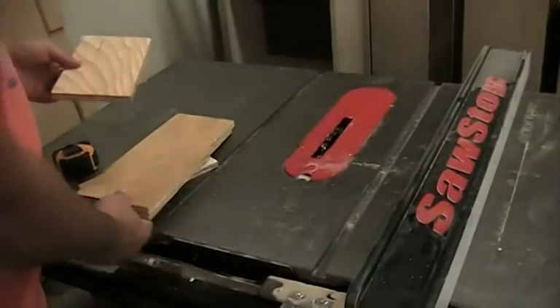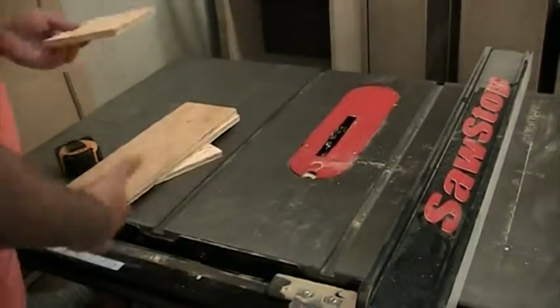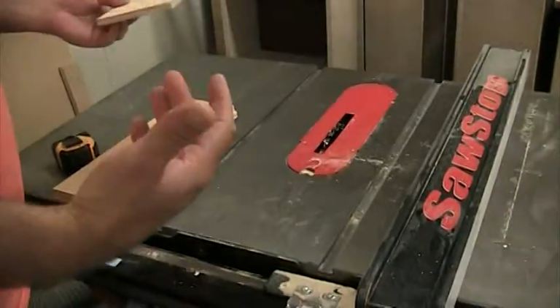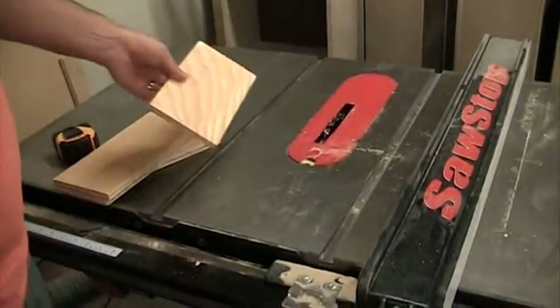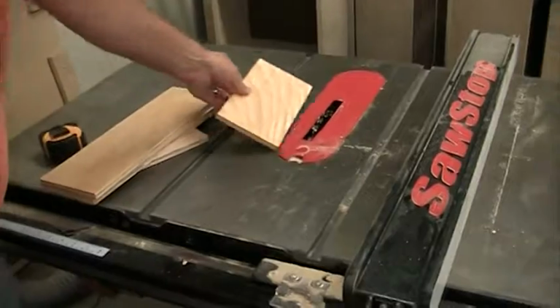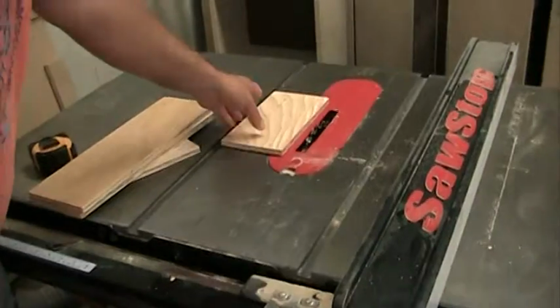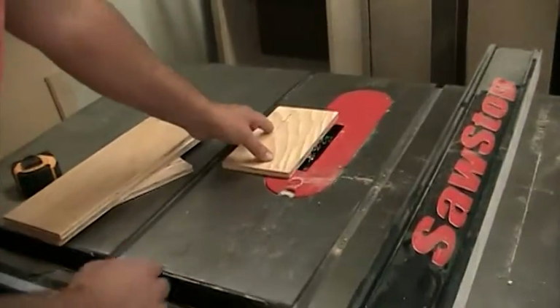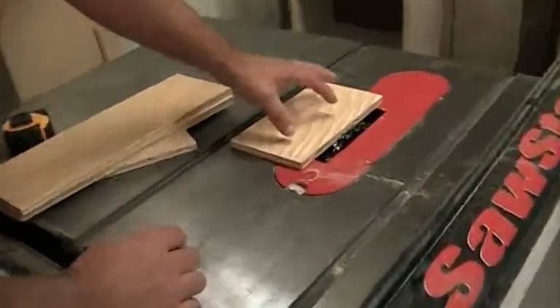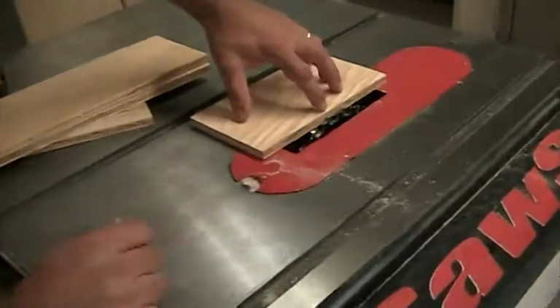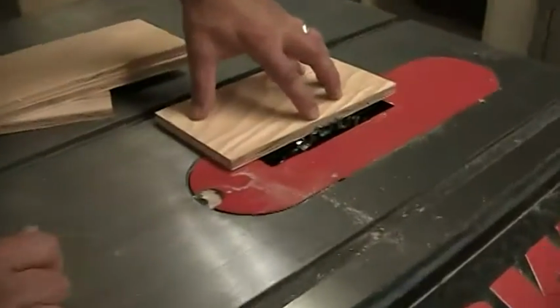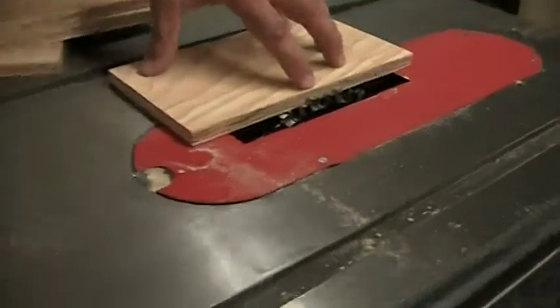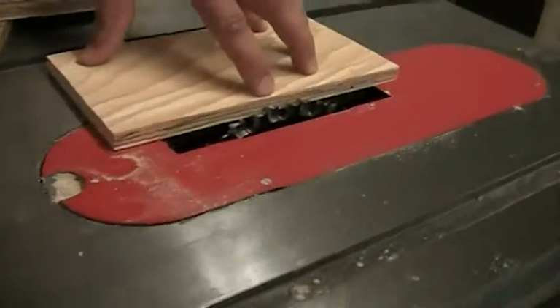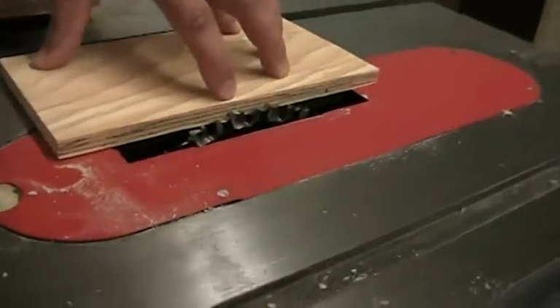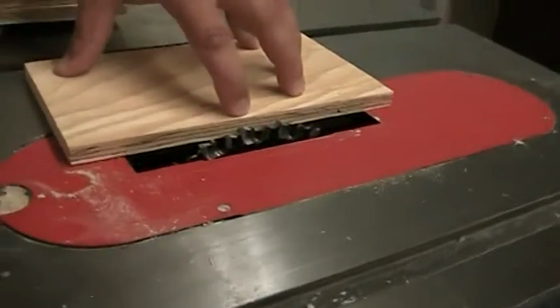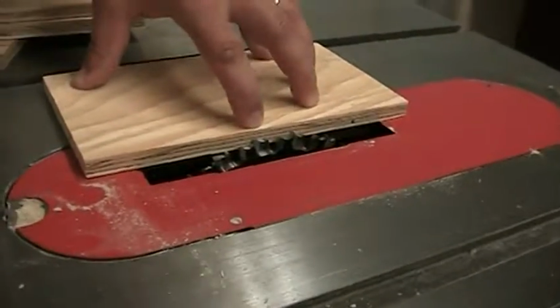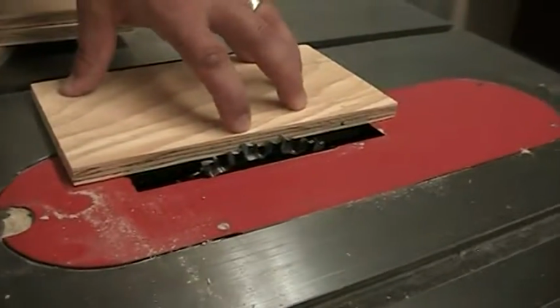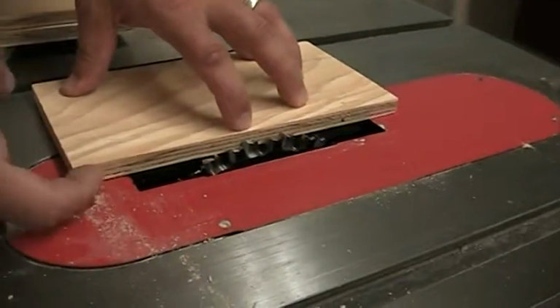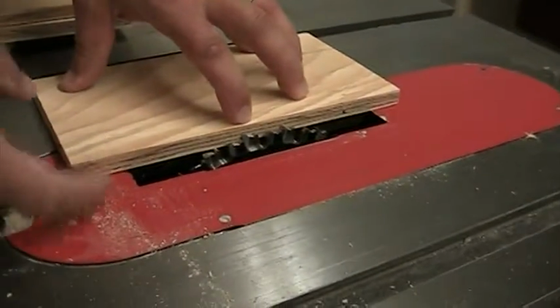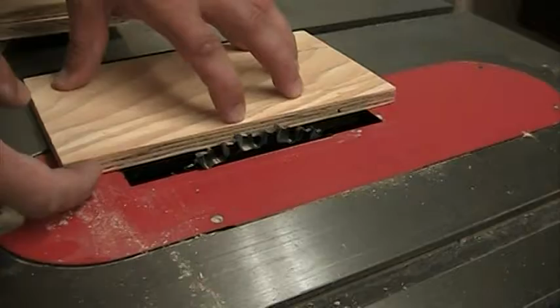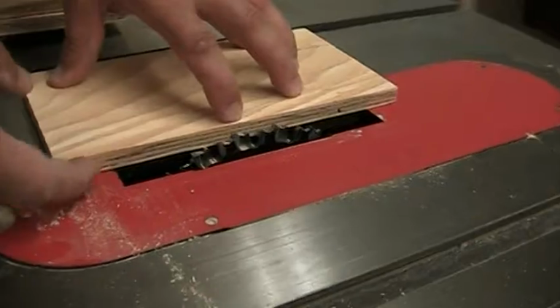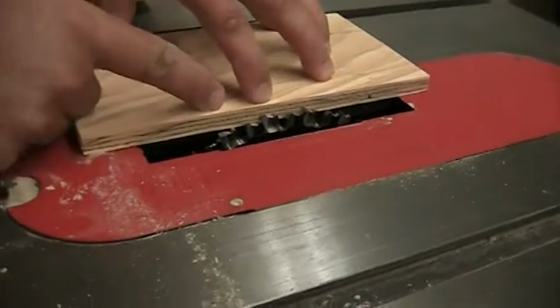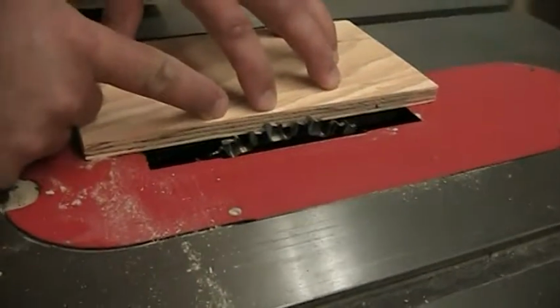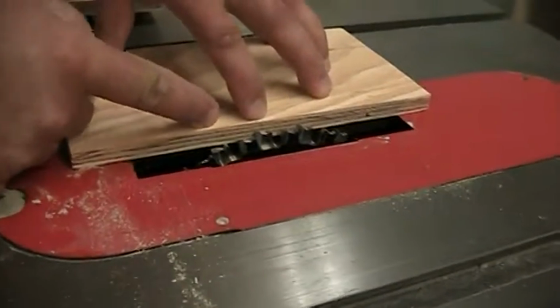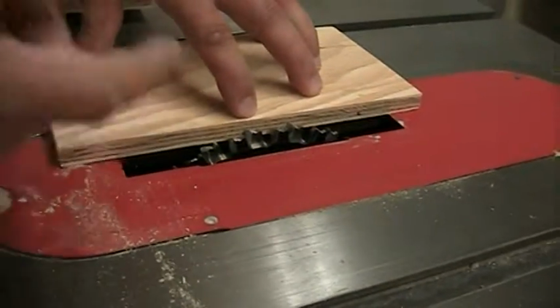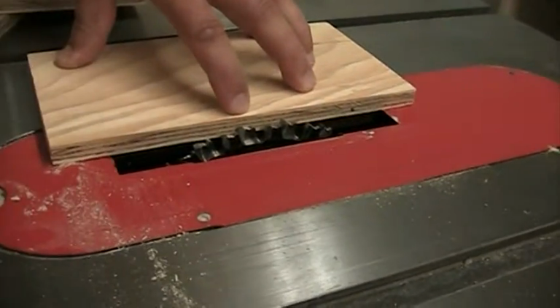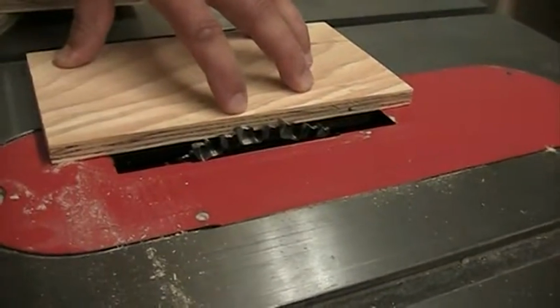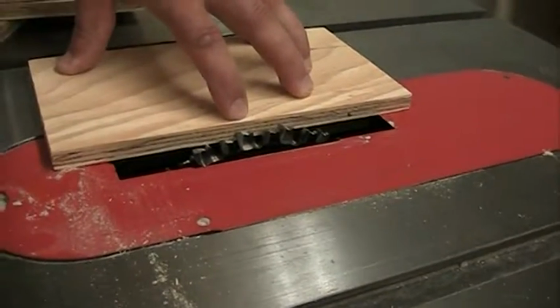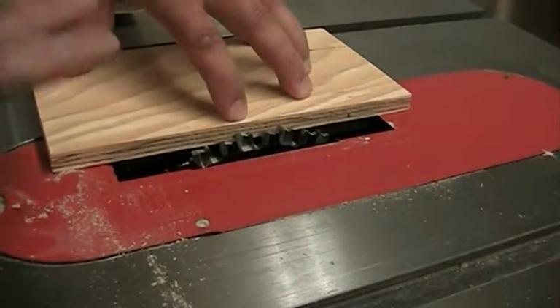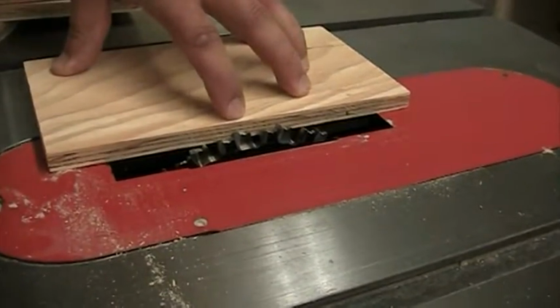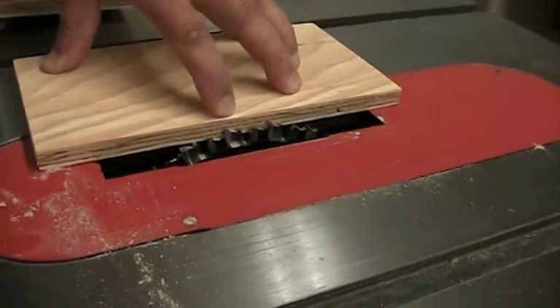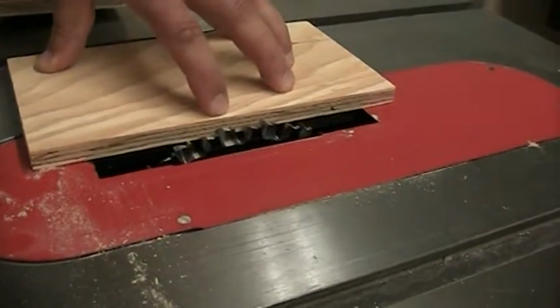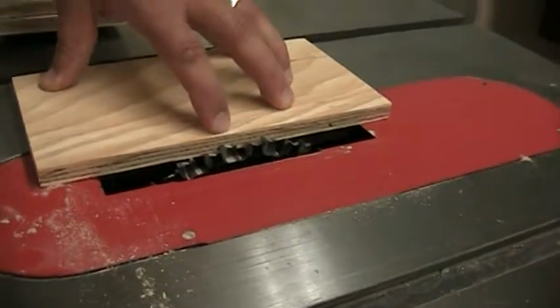Now setting up the saw, there's a couple things we need to know. We want this to be just under halfway through. This is half inch, so we want it to be quarter inch or just a little bit under. I've got that blade set up where I want it.